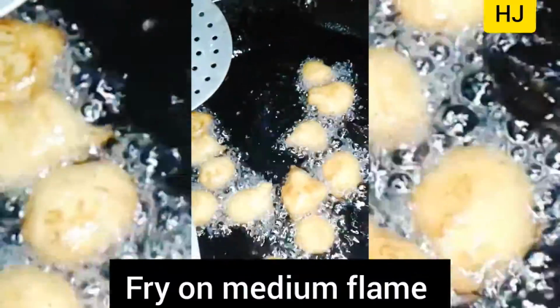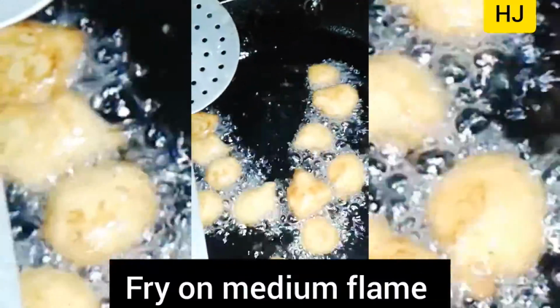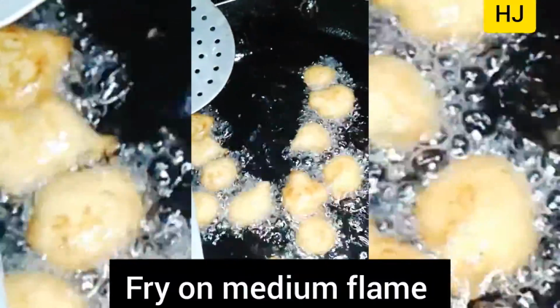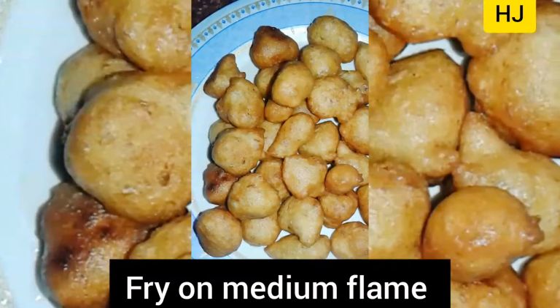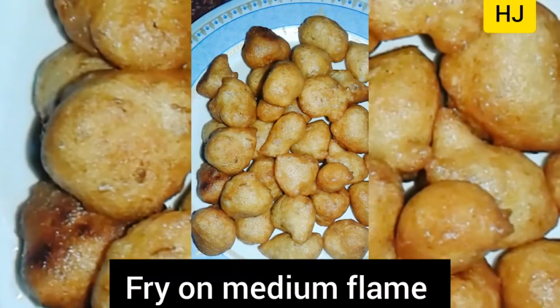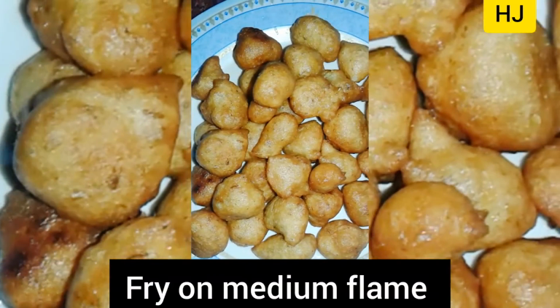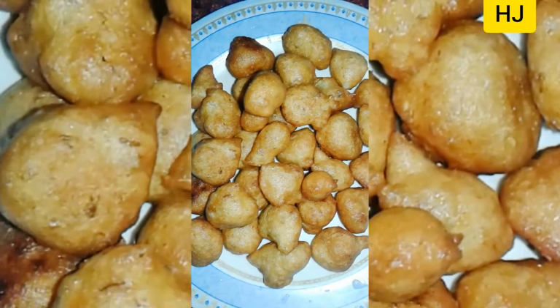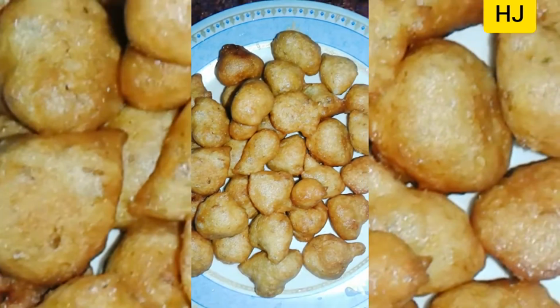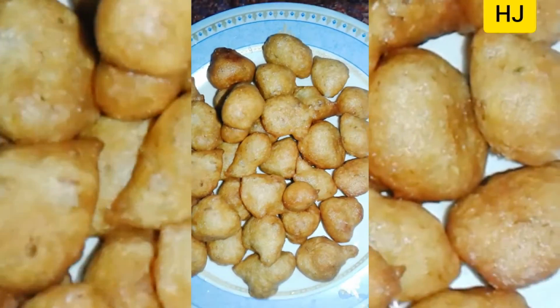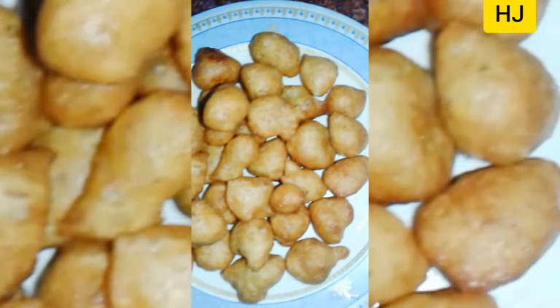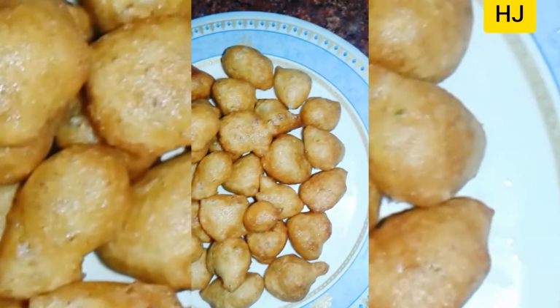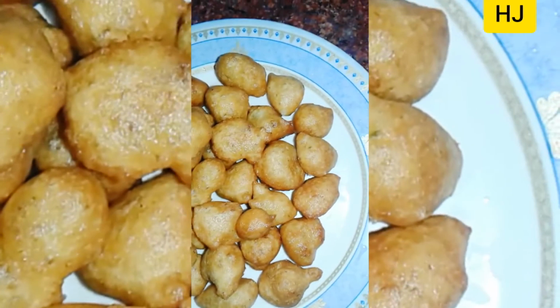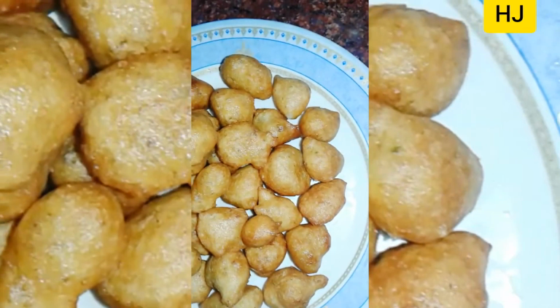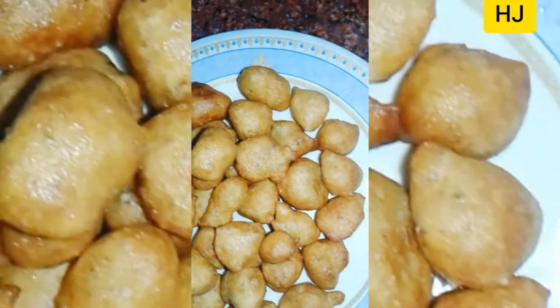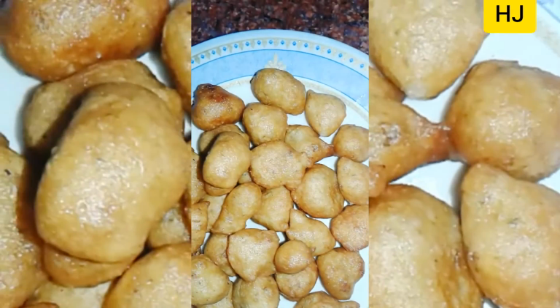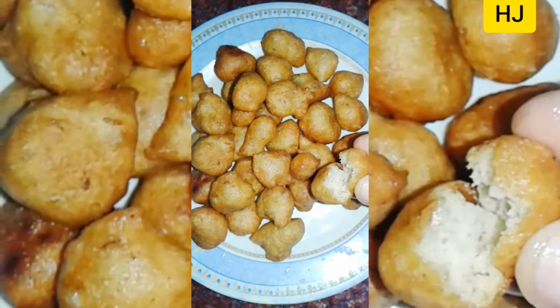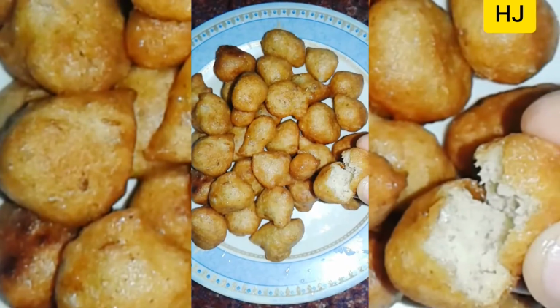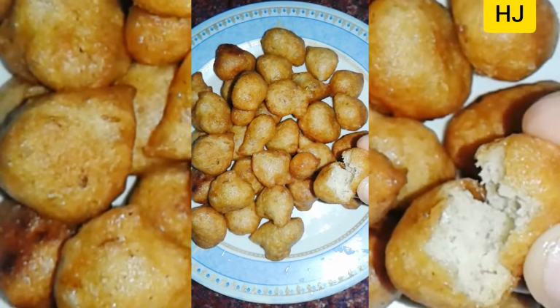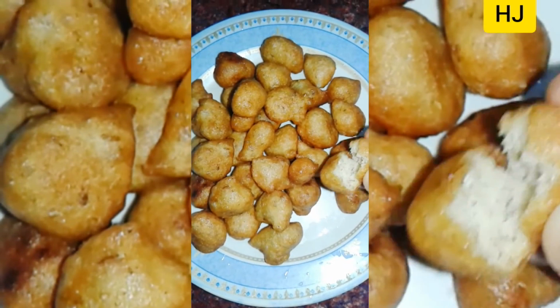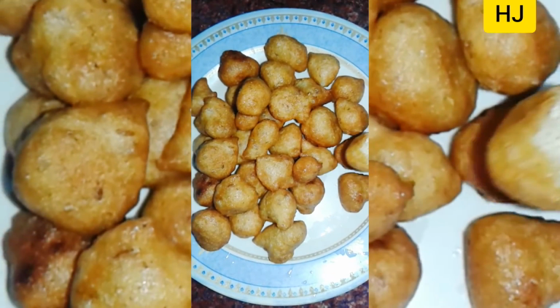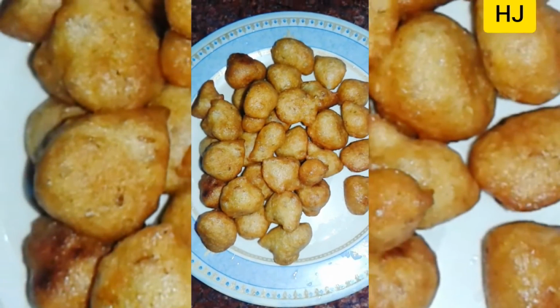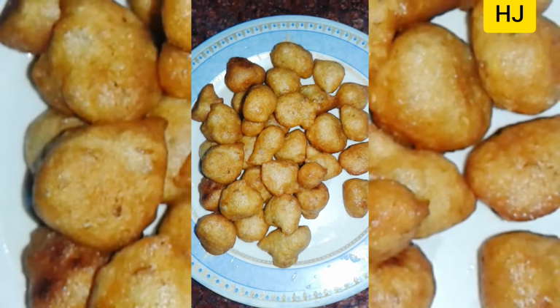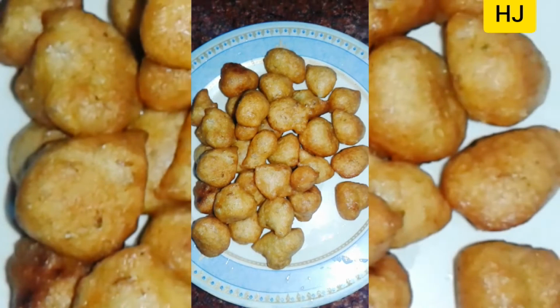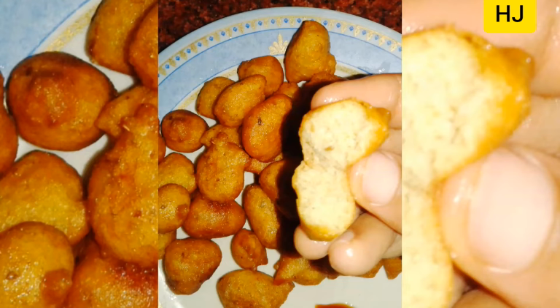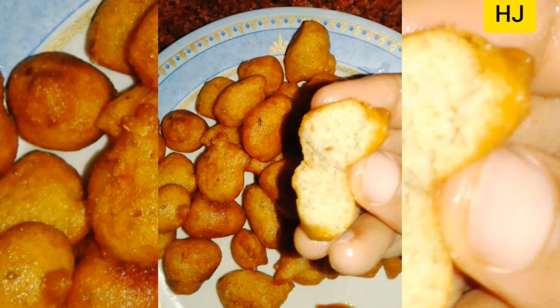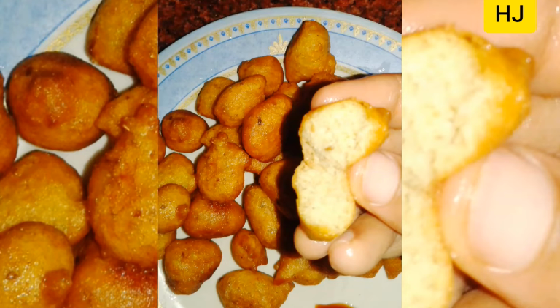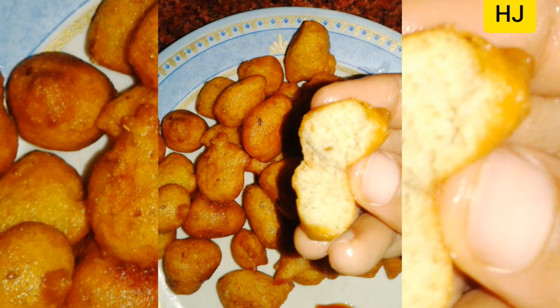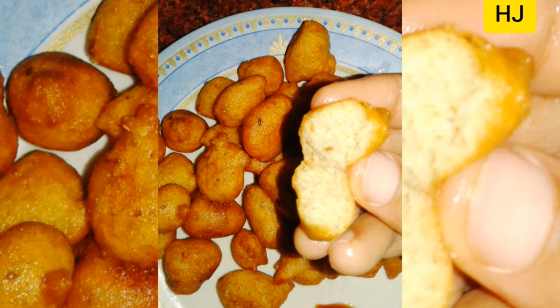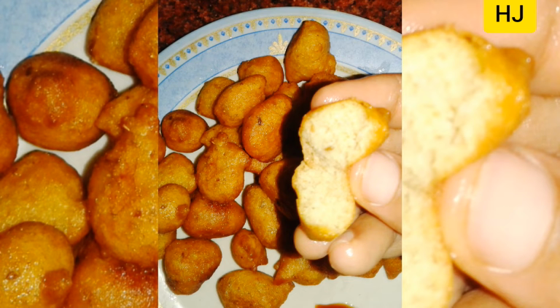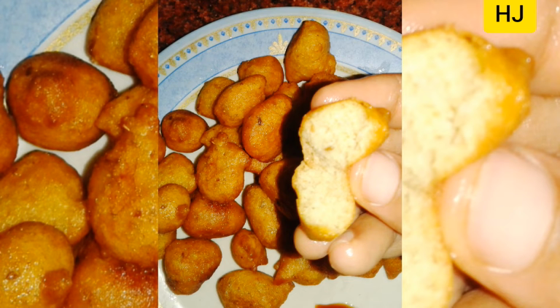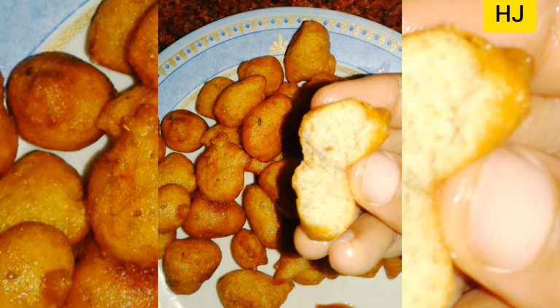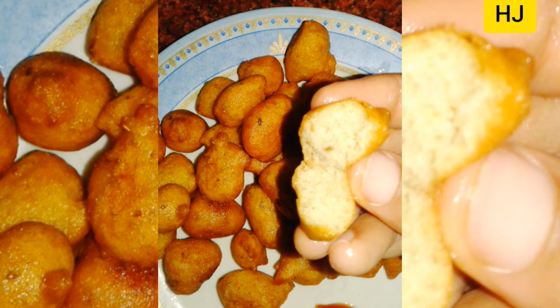Fry them on medium flame. When the outside is crisp, you will see a golden brown color — then remove them.